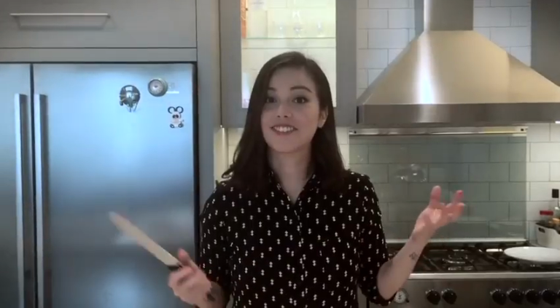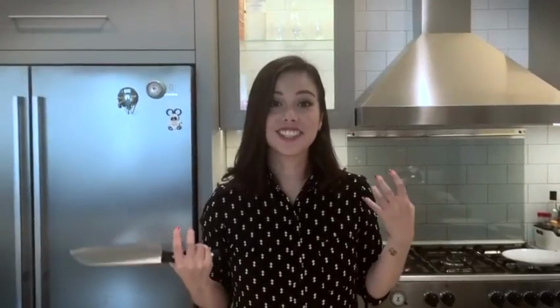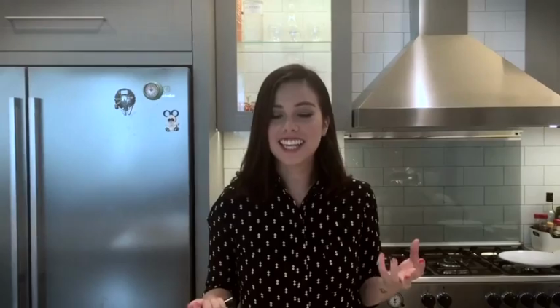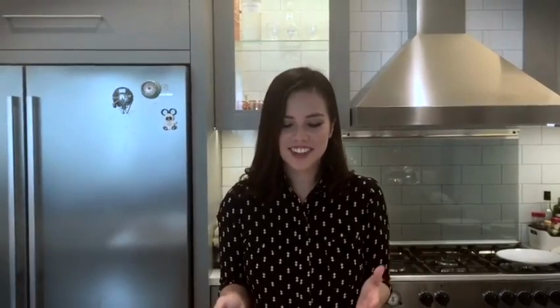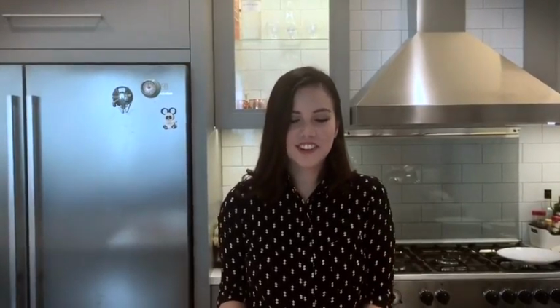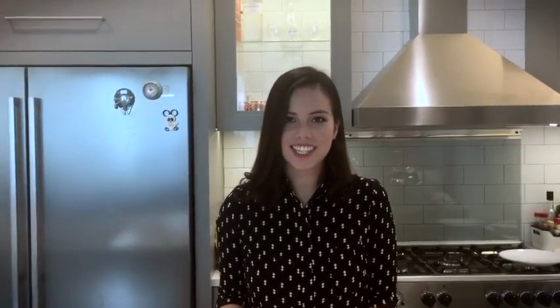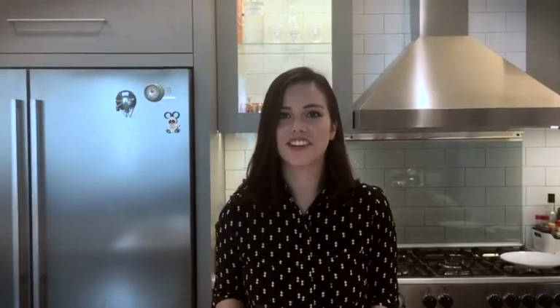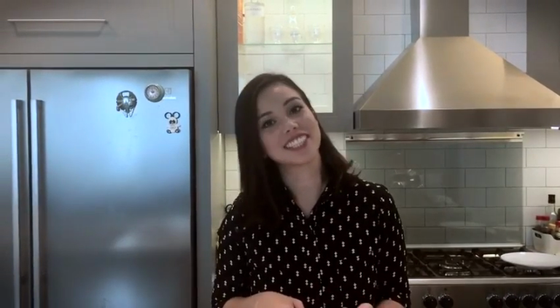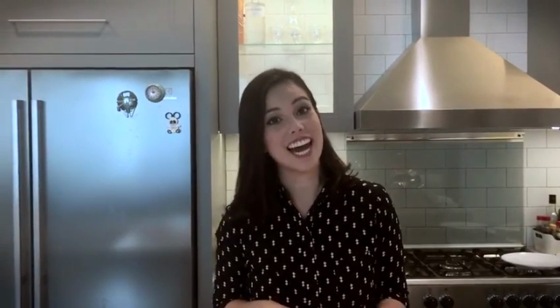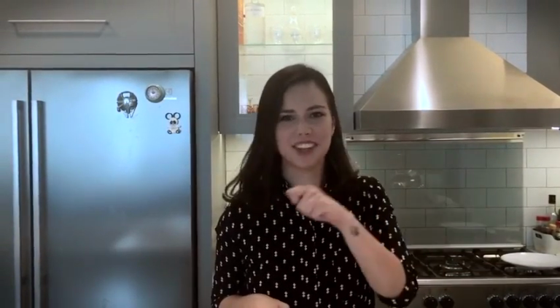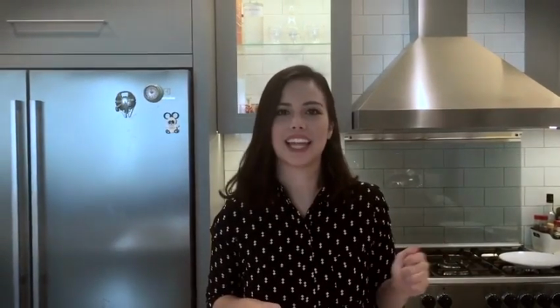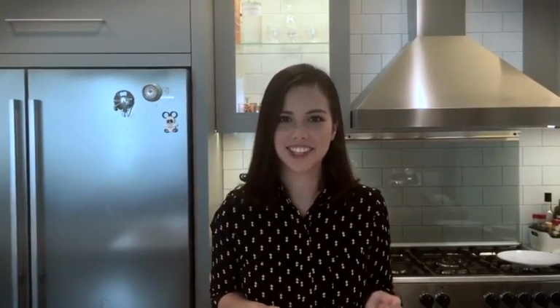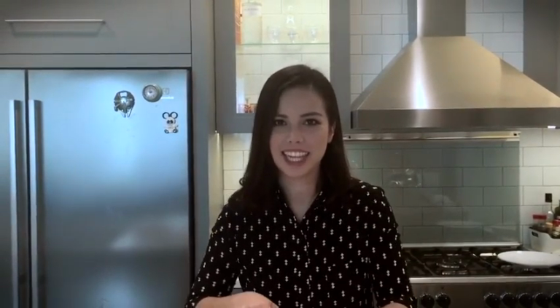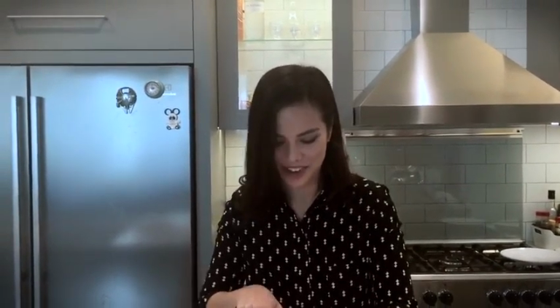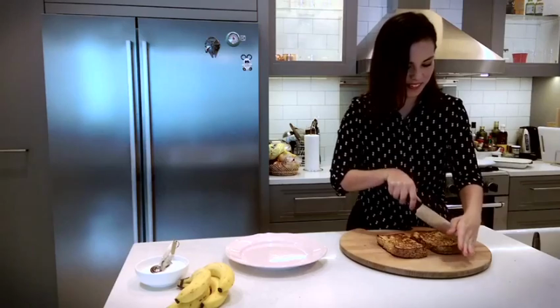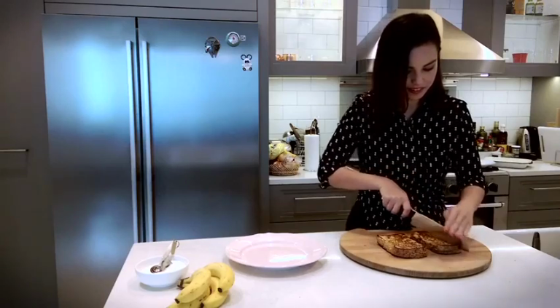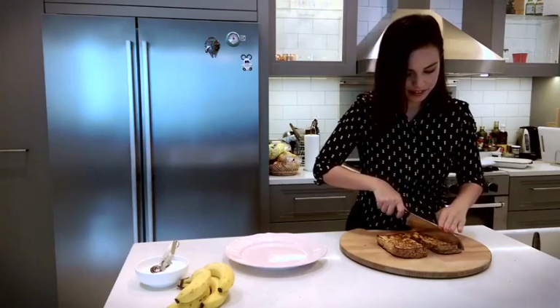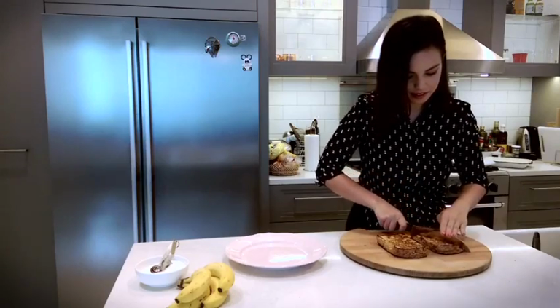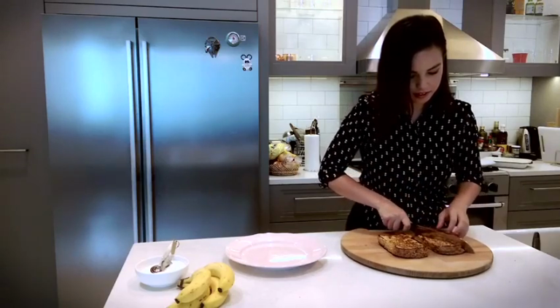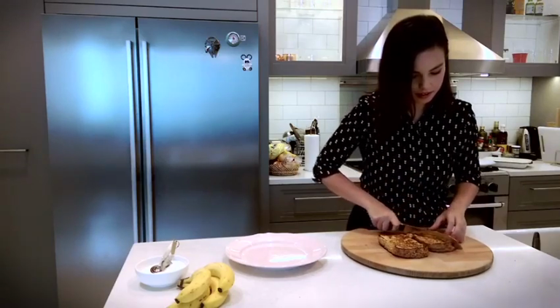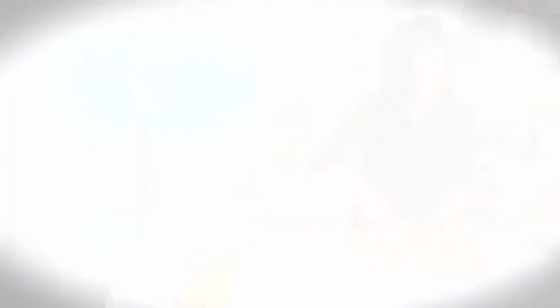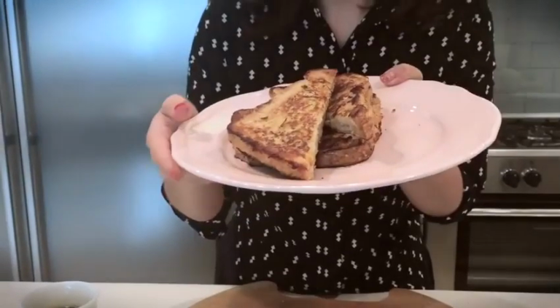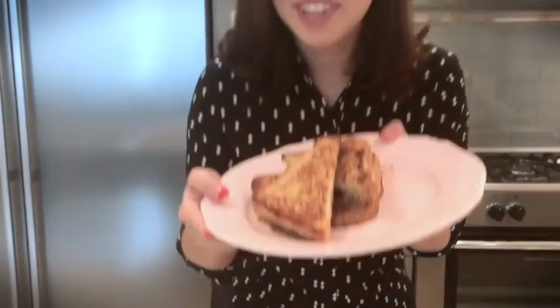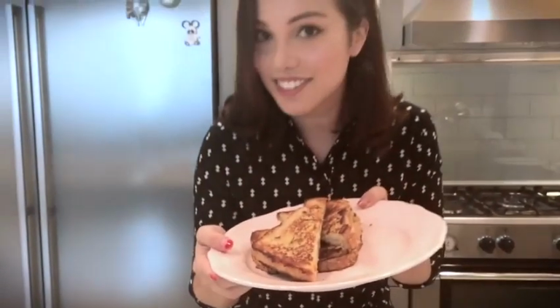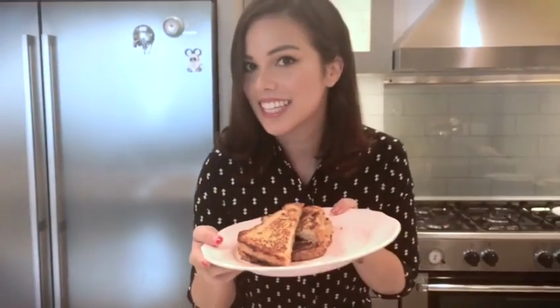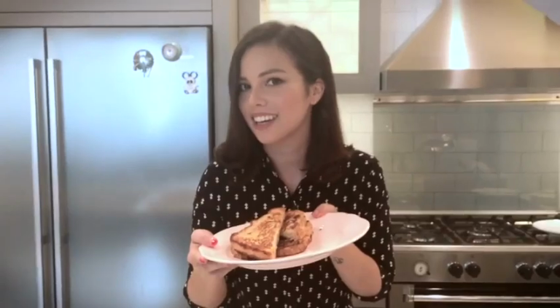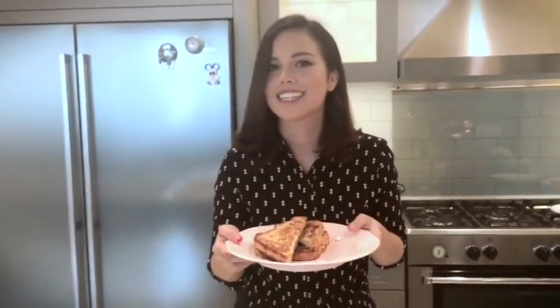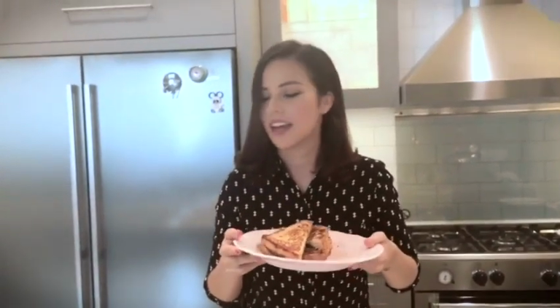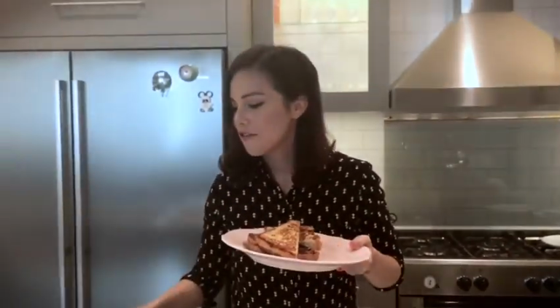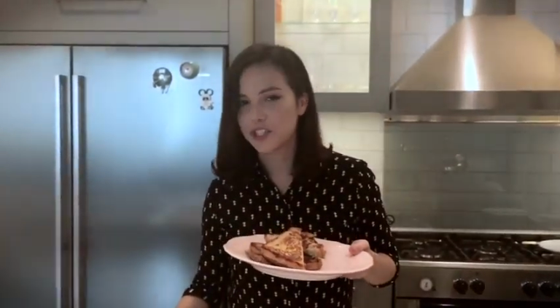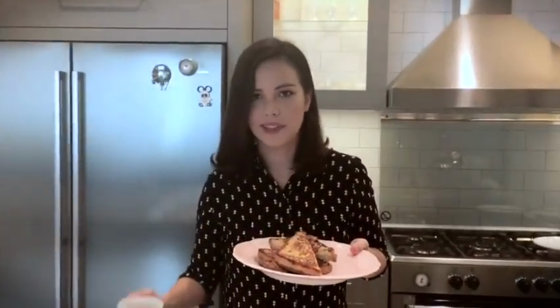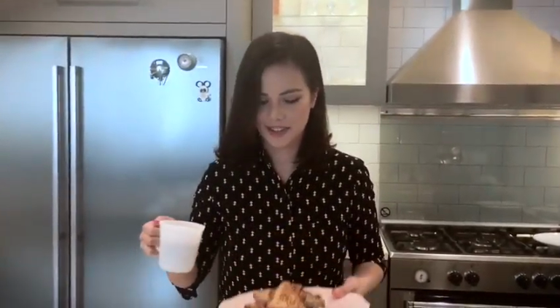Our french toast is ready, it smells so delicious. All we have to do is cut it in half and top it with that lovely gula malaka syrup. The only thing that's going to make this better is some of that fudgy gula malaka syrup.